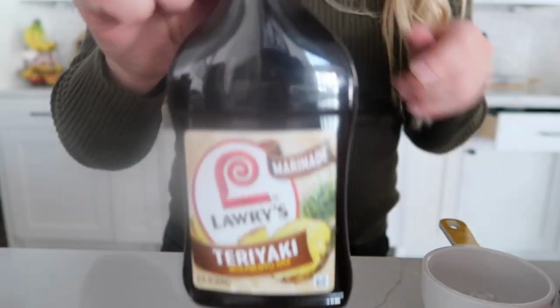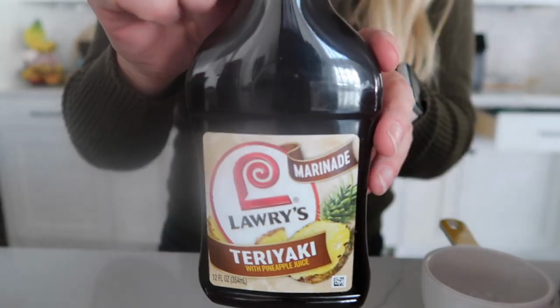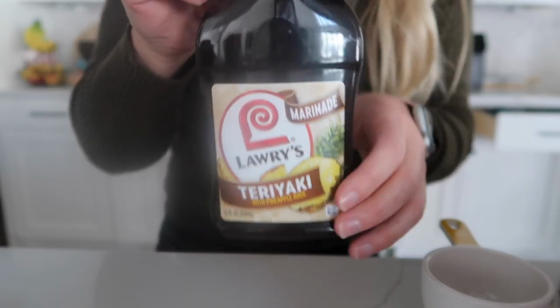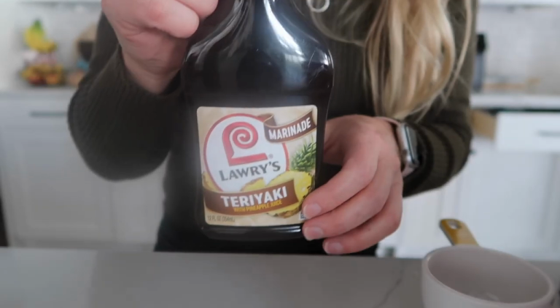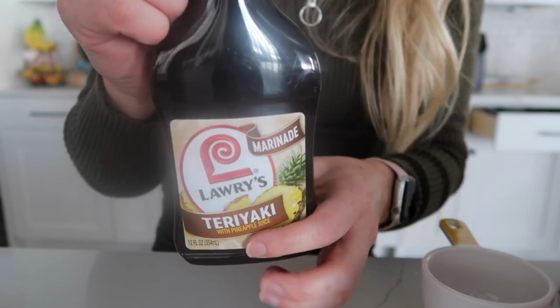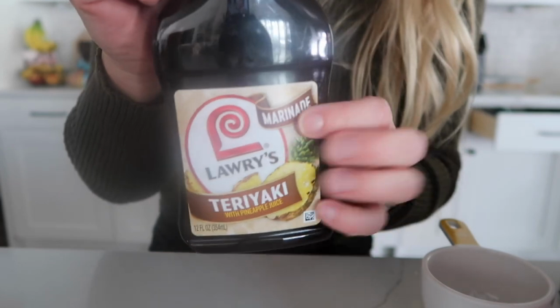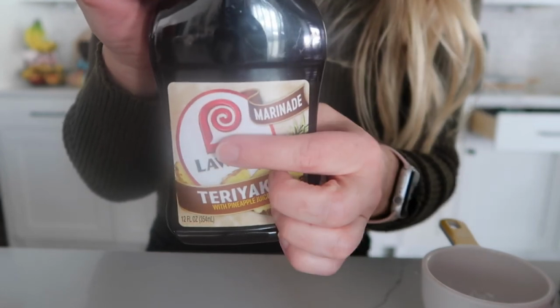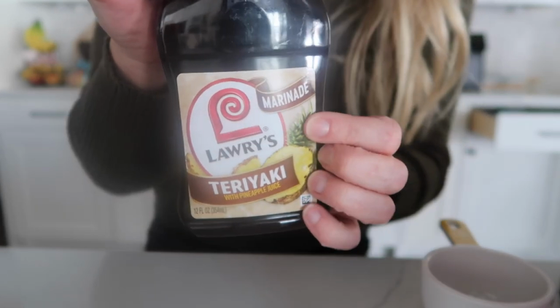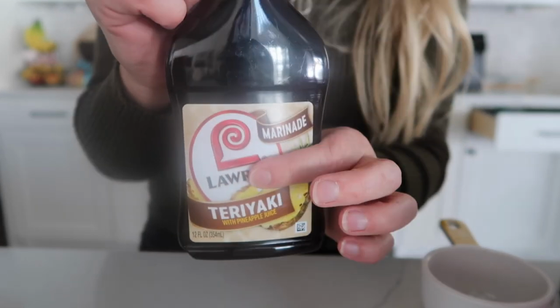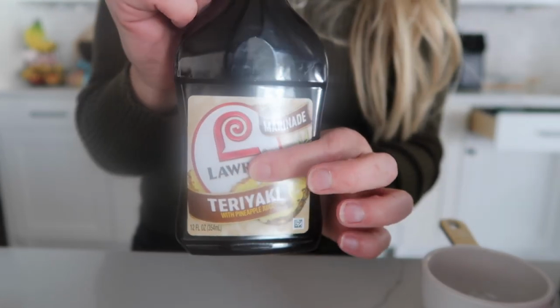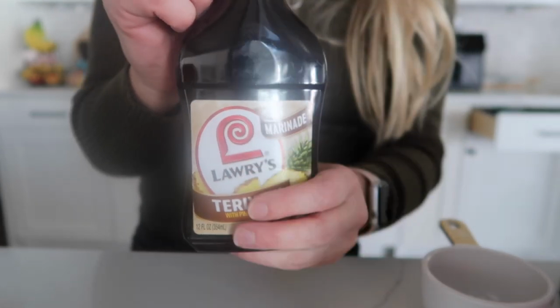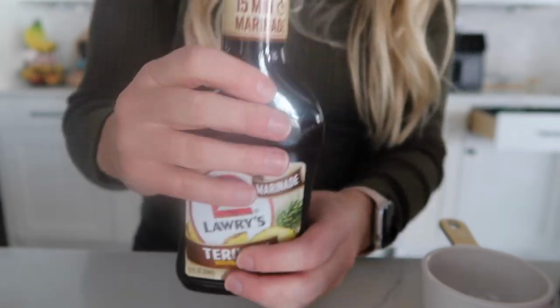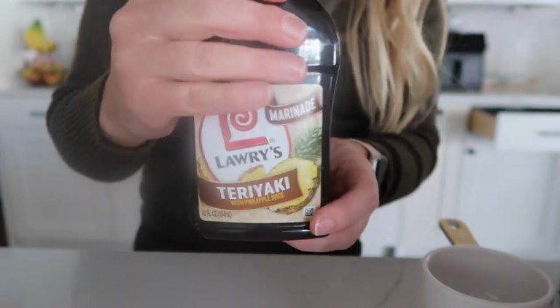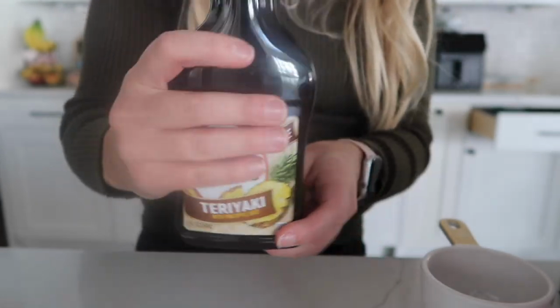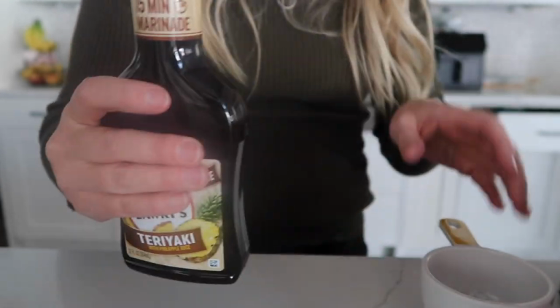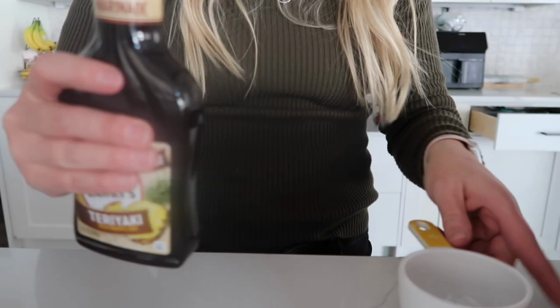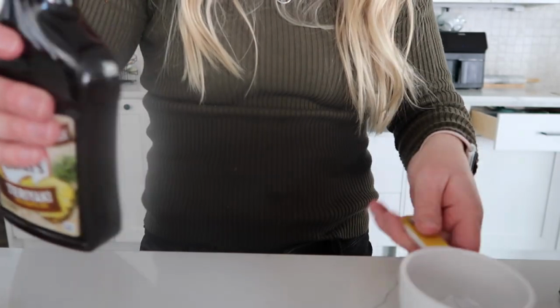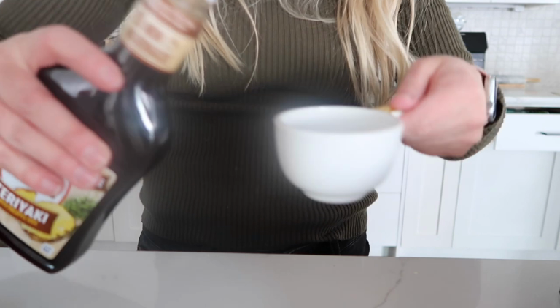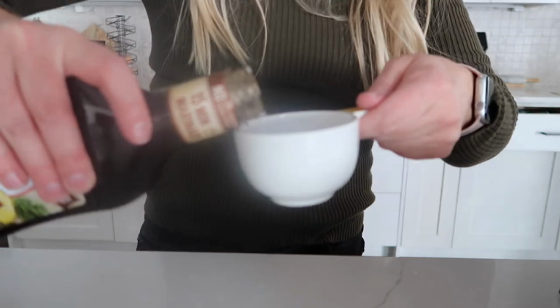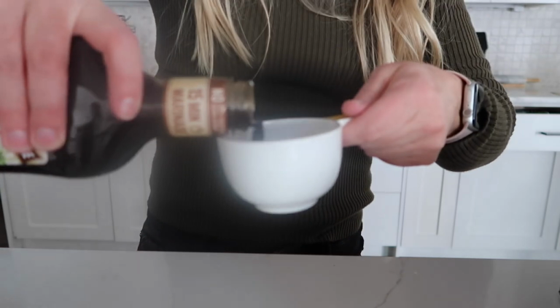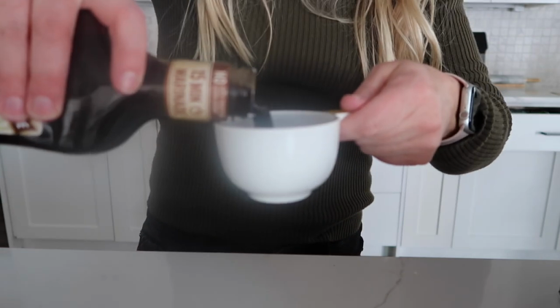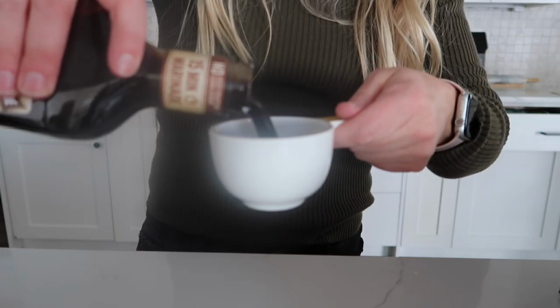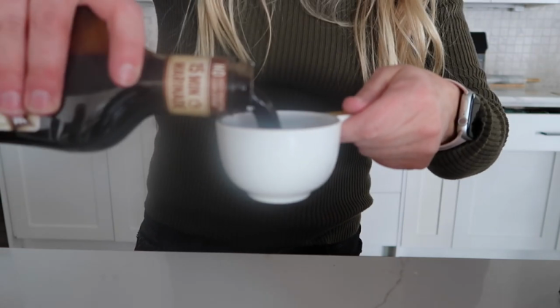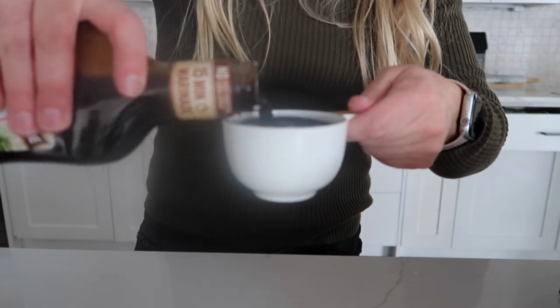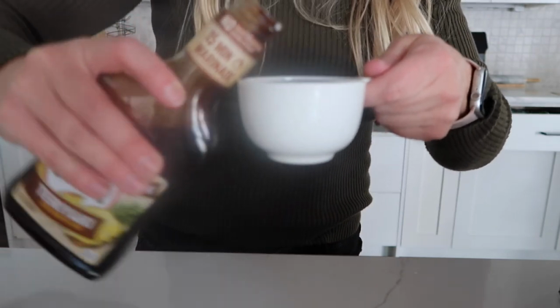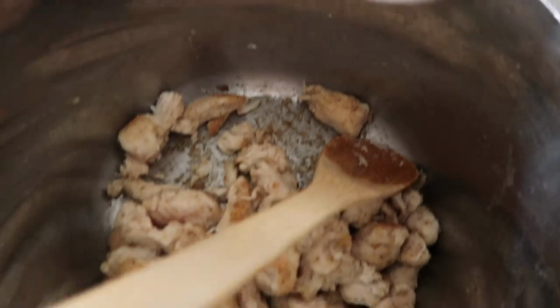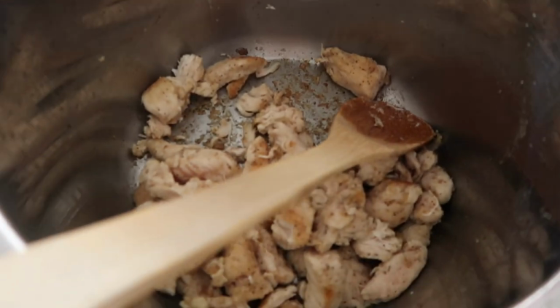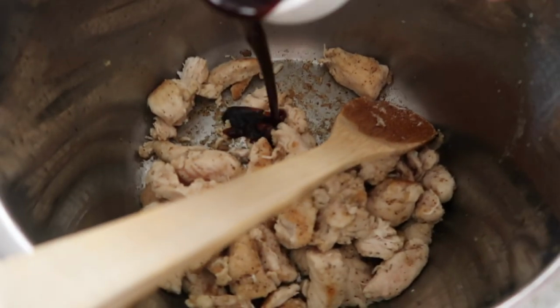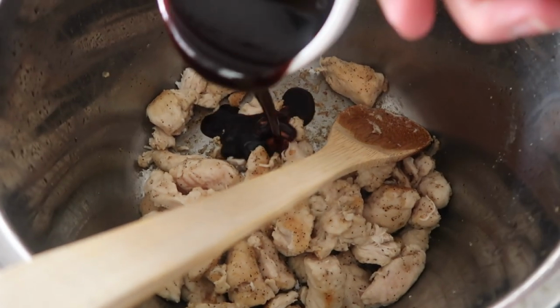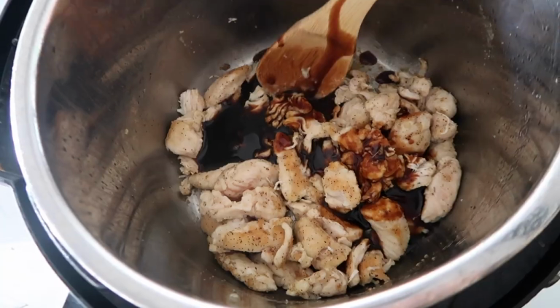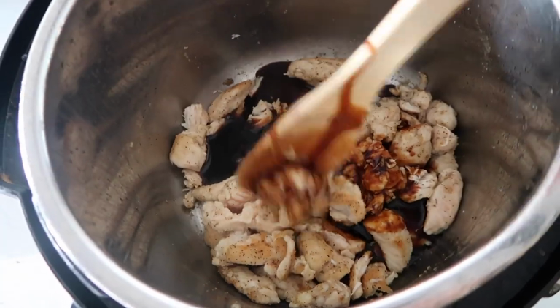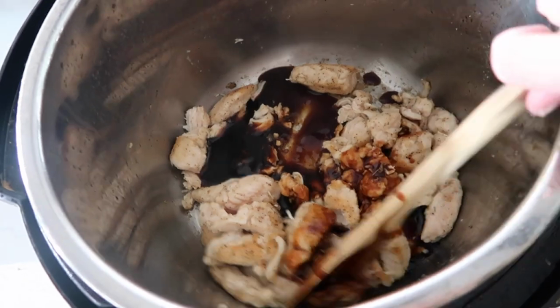This is the teriyaki sauce I'm using — notice it's a marinade, it's a little thinner, which is what we want so we don't get the burn notice. I'm only going to do about half a cup and pour it in, mixing it around the chicken.